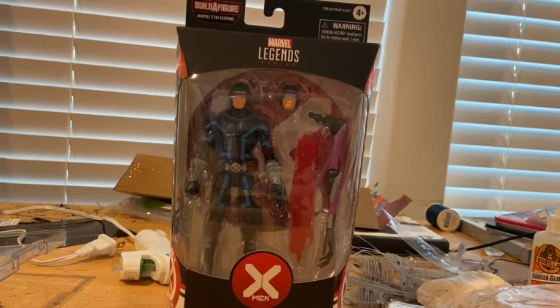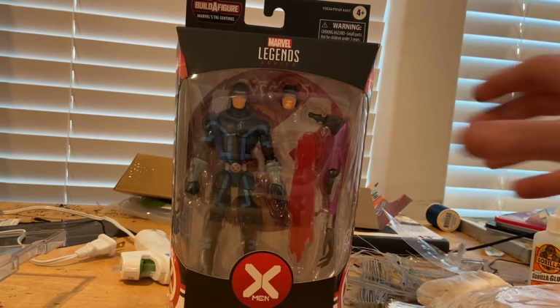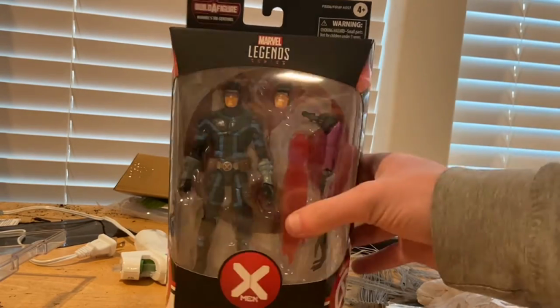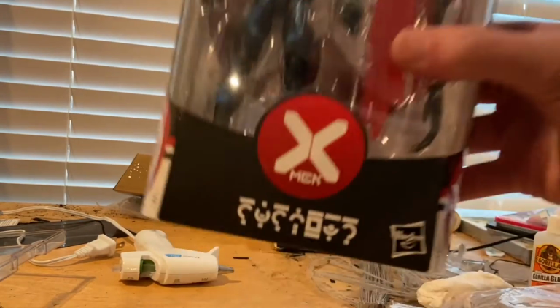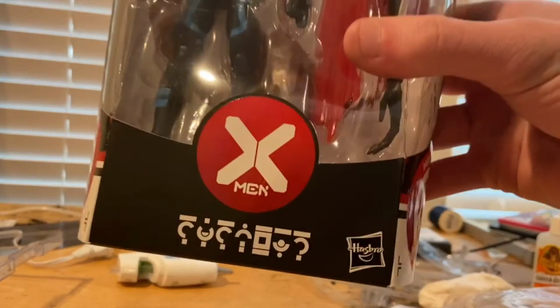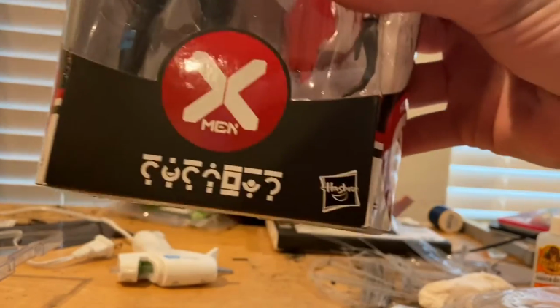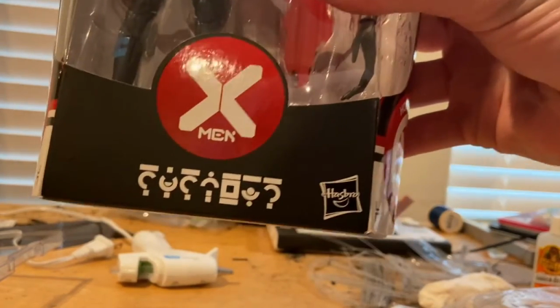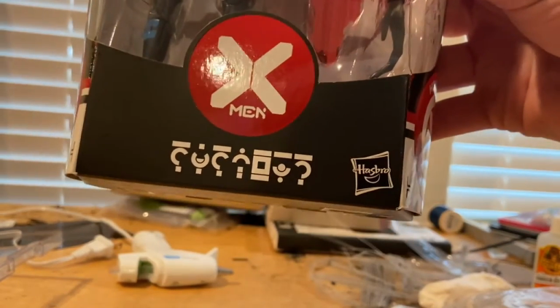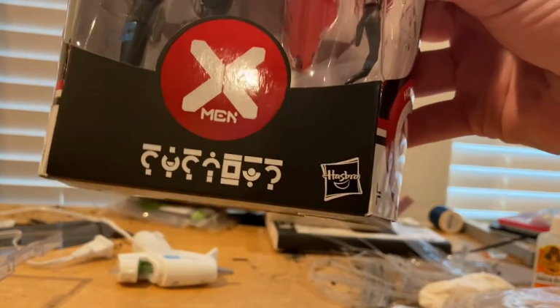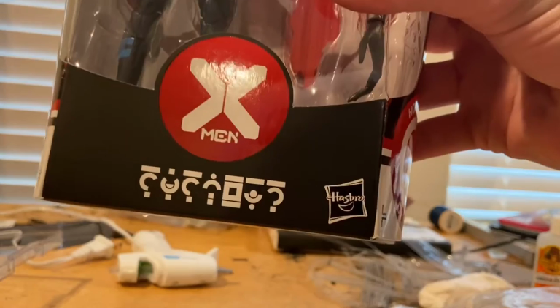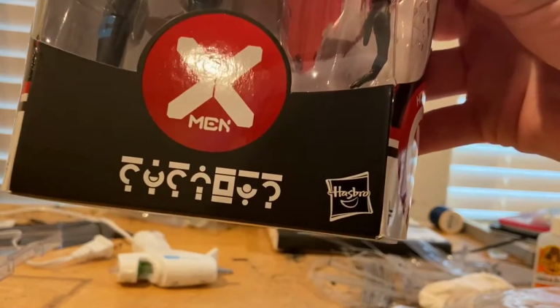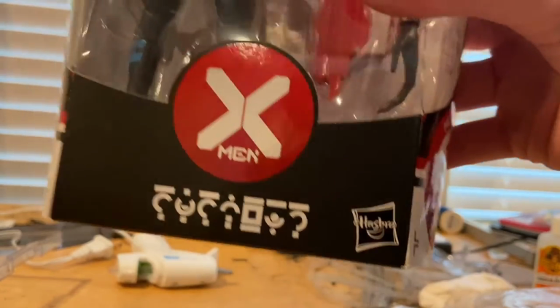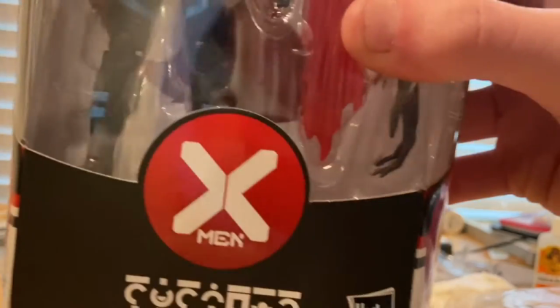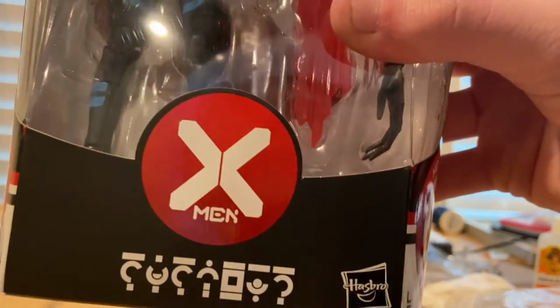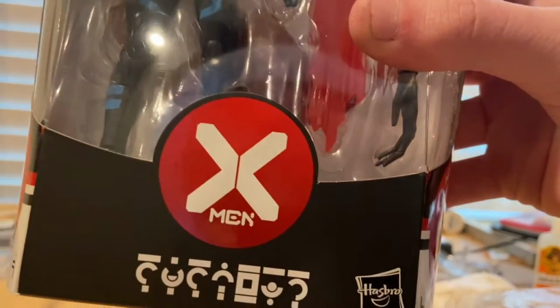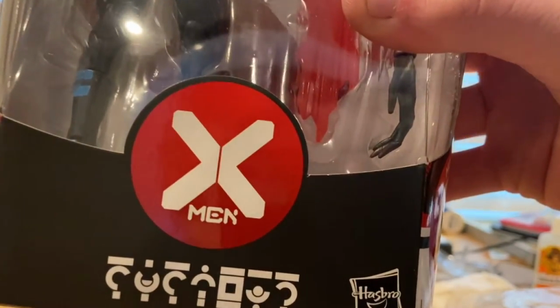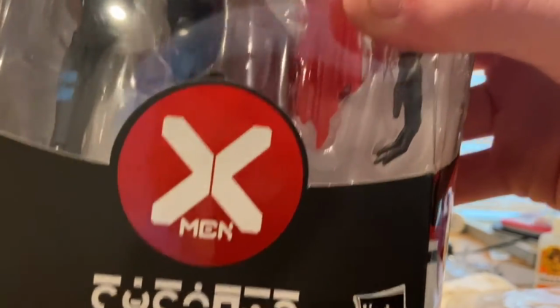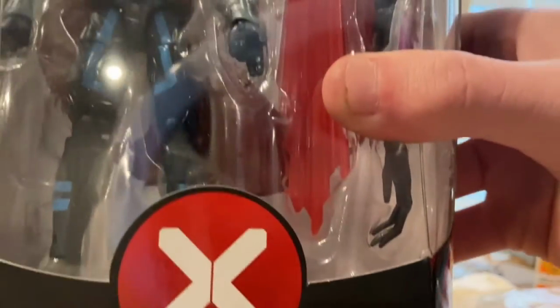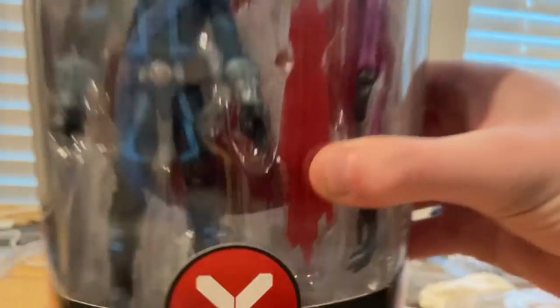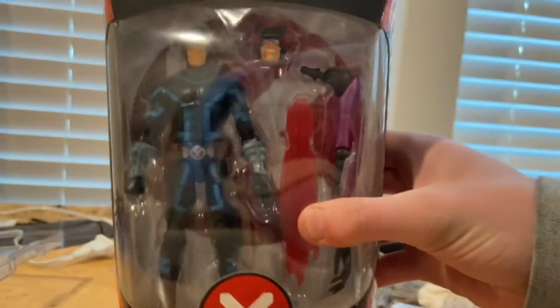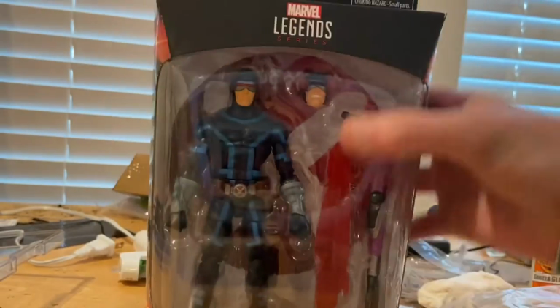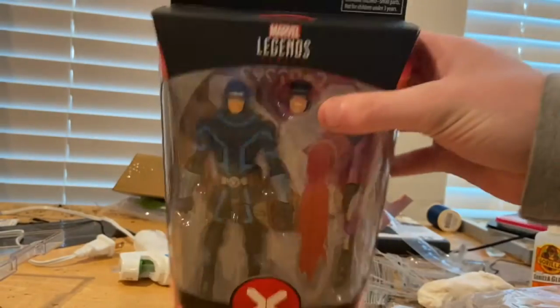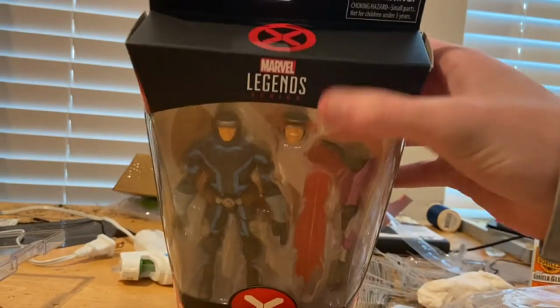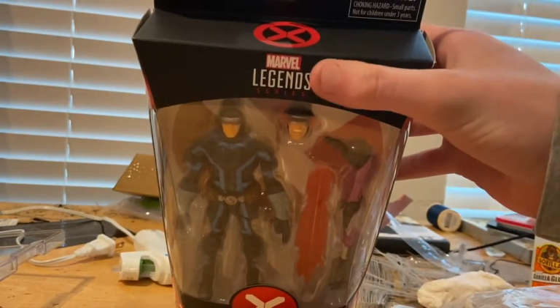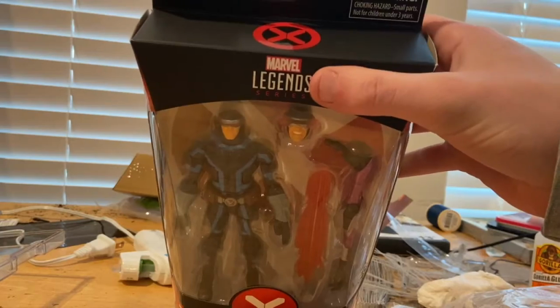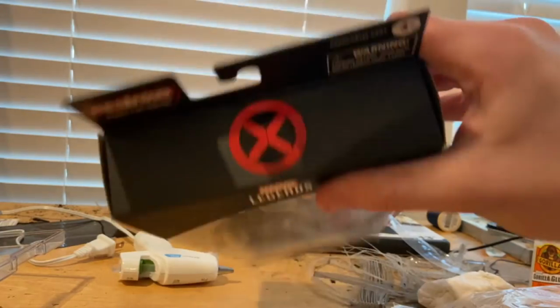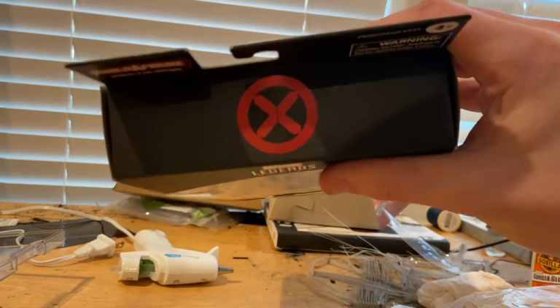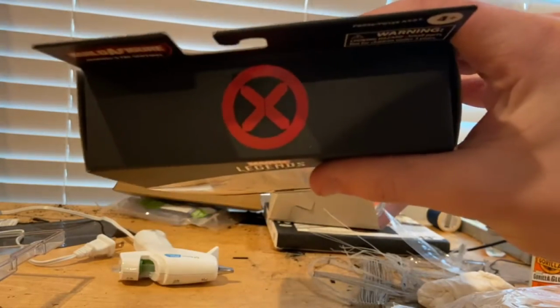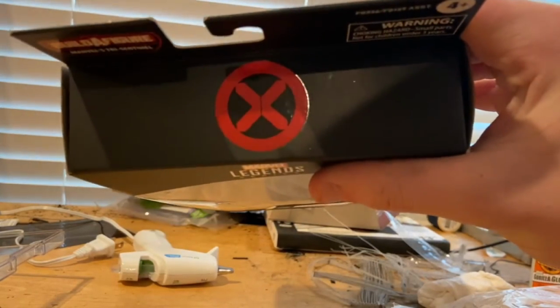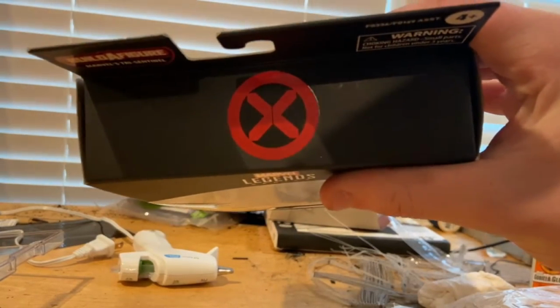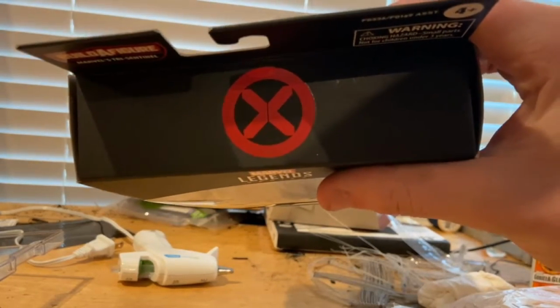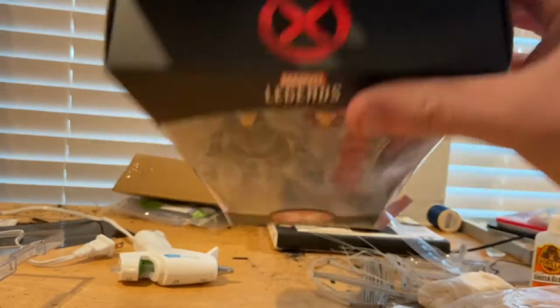You can kind of see those weird symbols there on the bottom, and then you get the House of X symbol, you get Cyclops, you get that Marvel Legends logo on top, and you get the House of X logo on top there too.